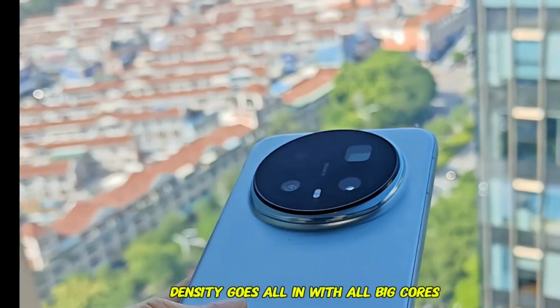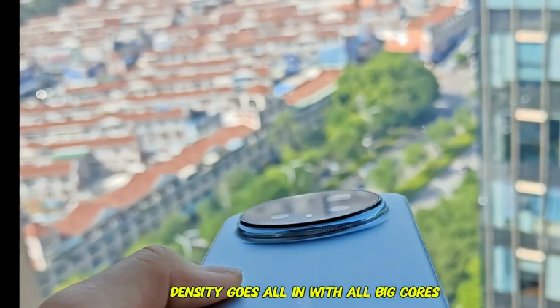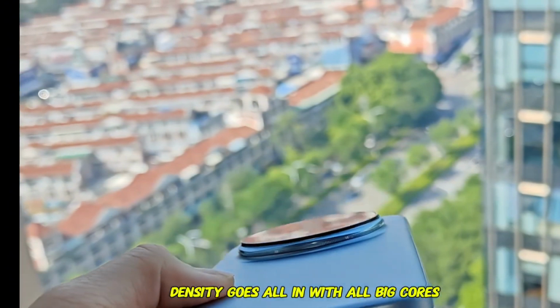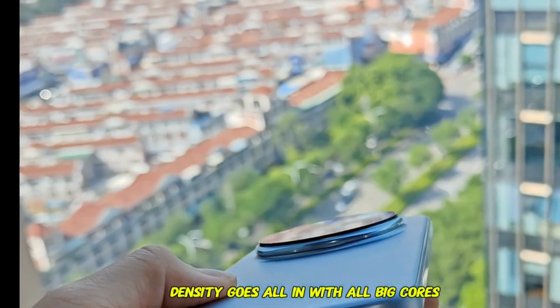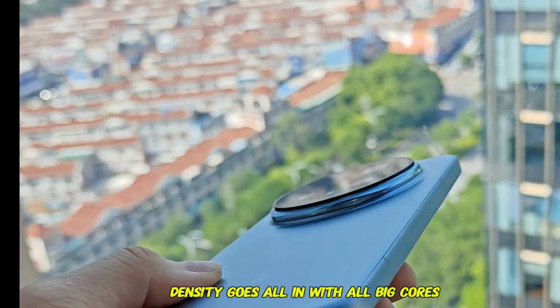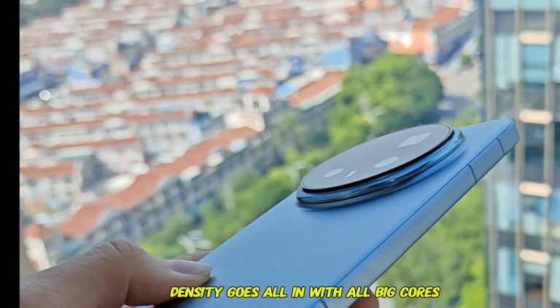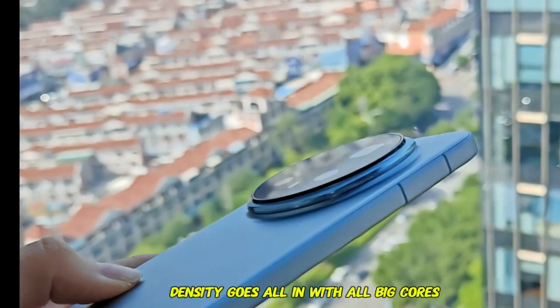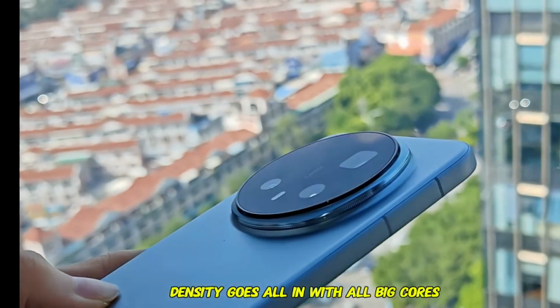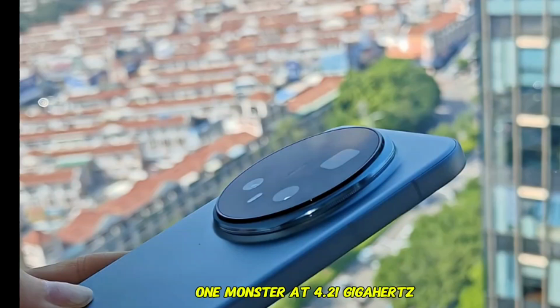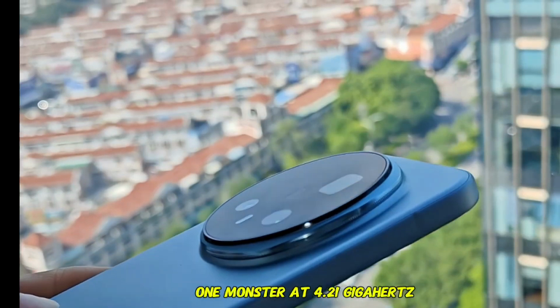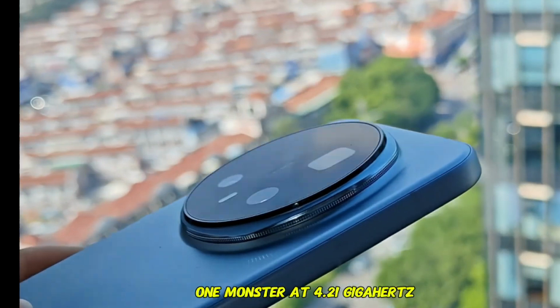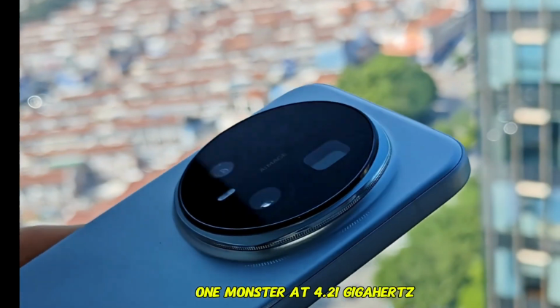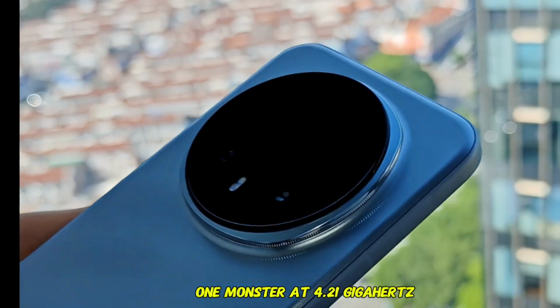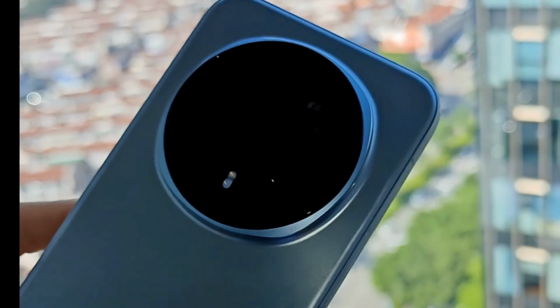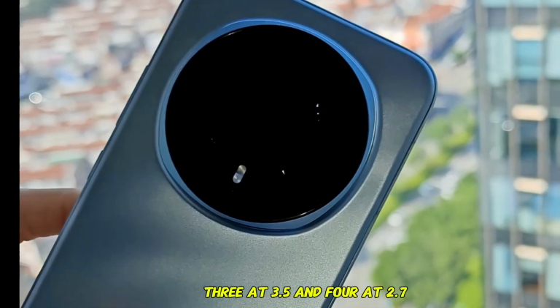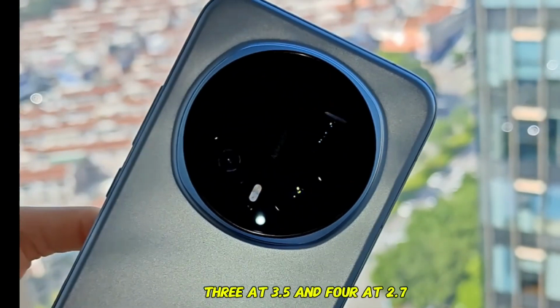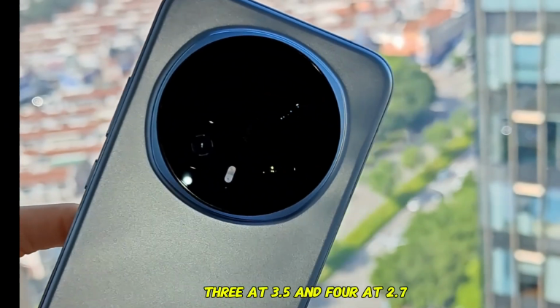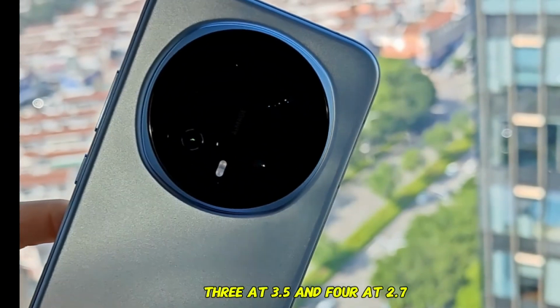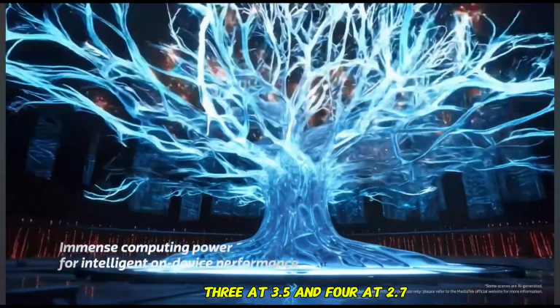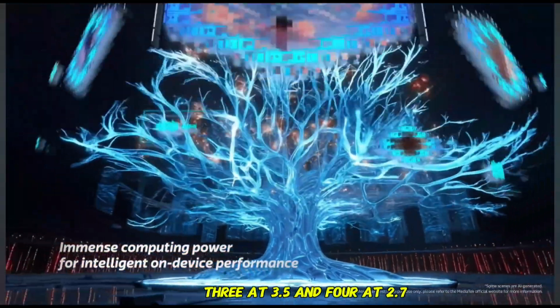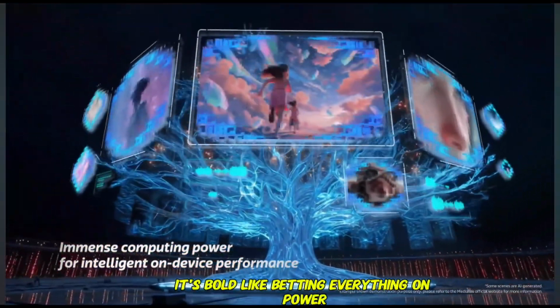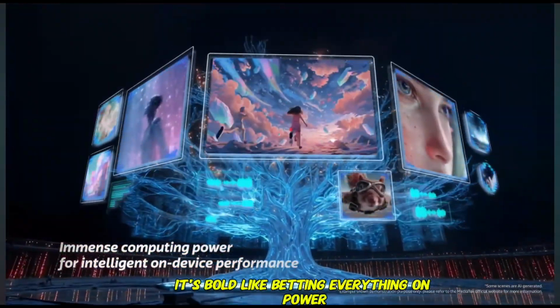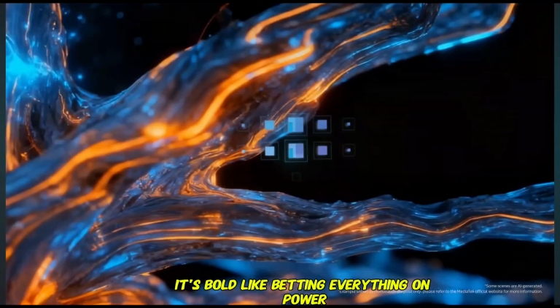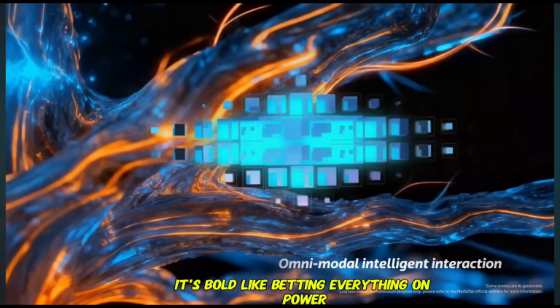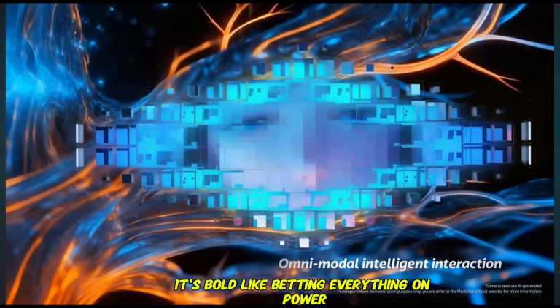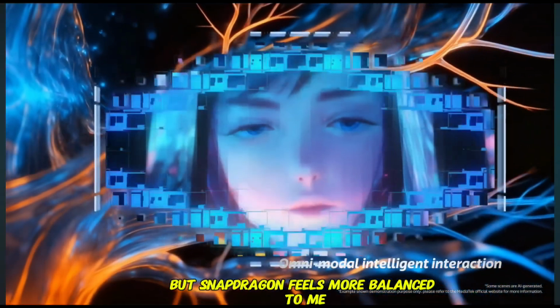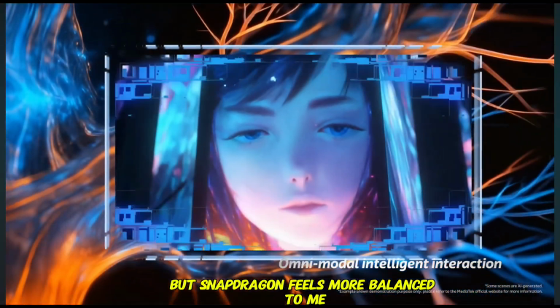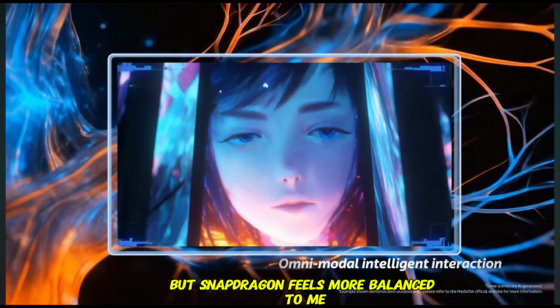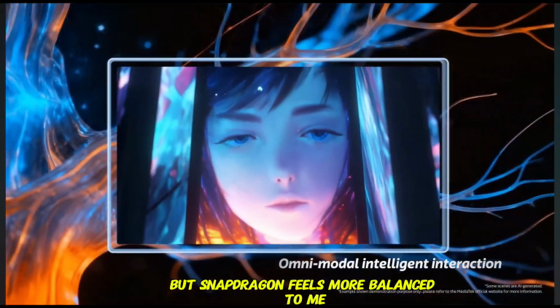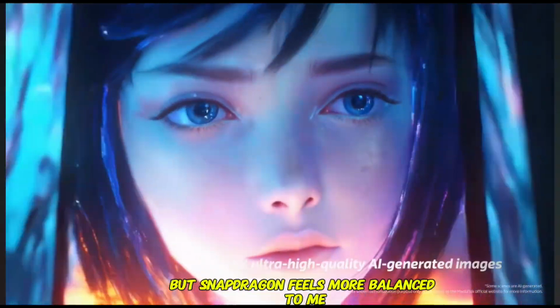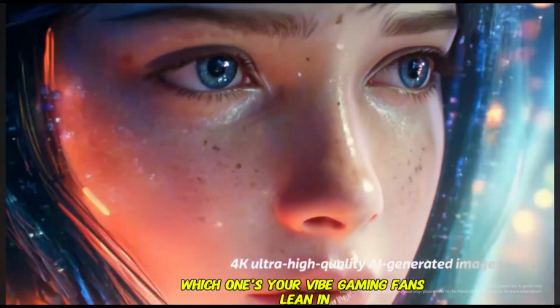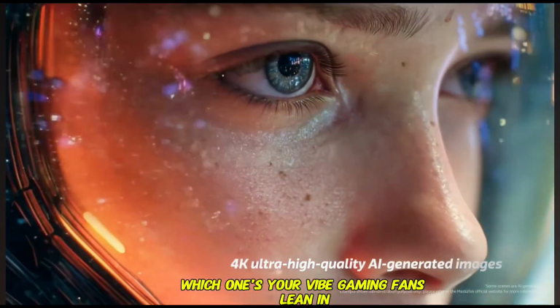Dimensity goes all in with all big cores — one monster at 4.21 GHz, three at 3.5, and four at 2.7. It's bold, like betting everything on power, but Snapdragon feels more balanced. Which one's your vibe?